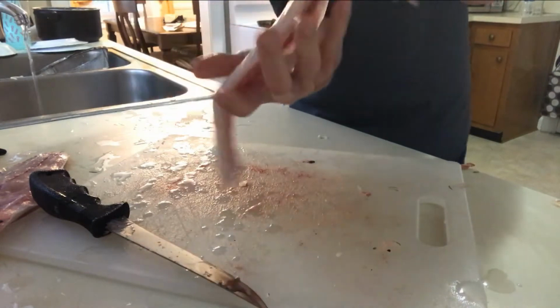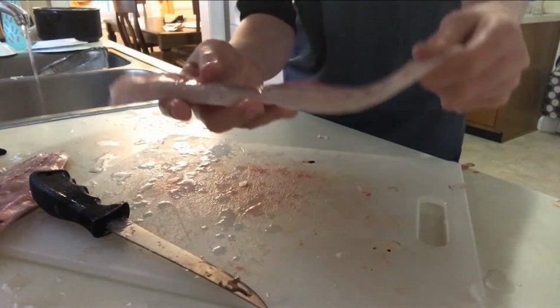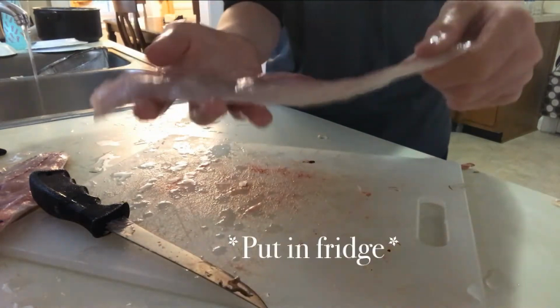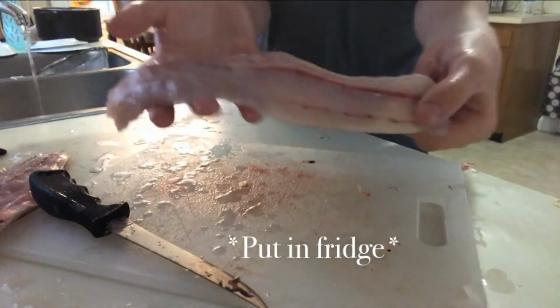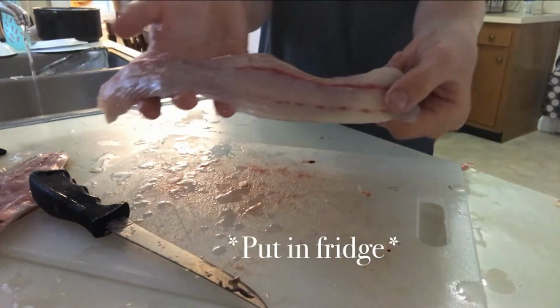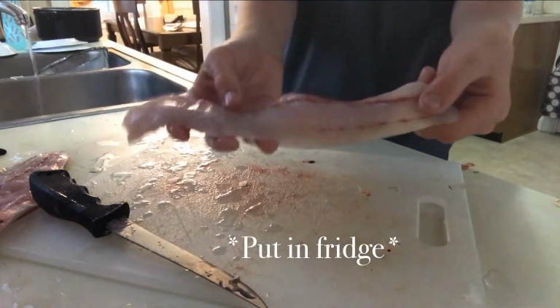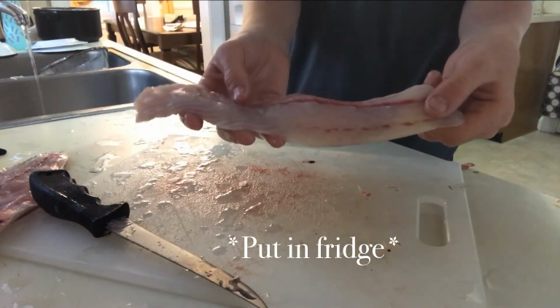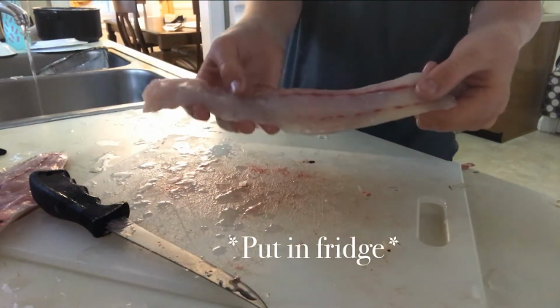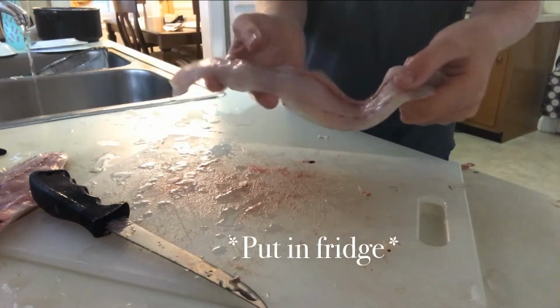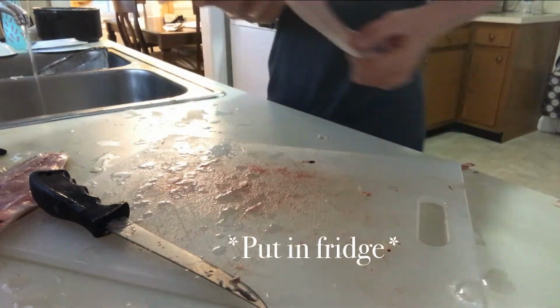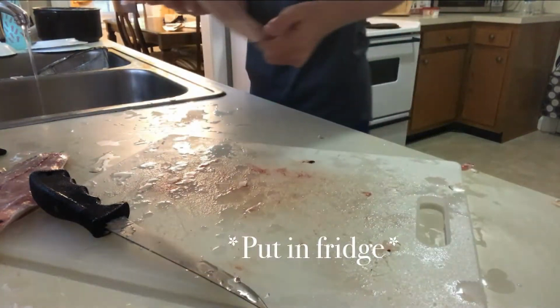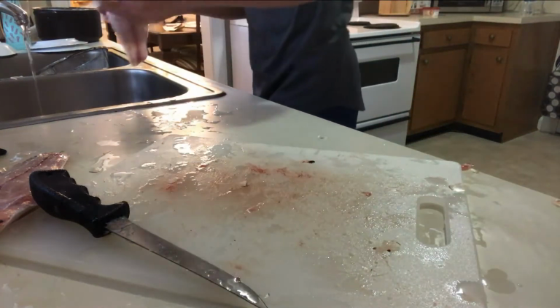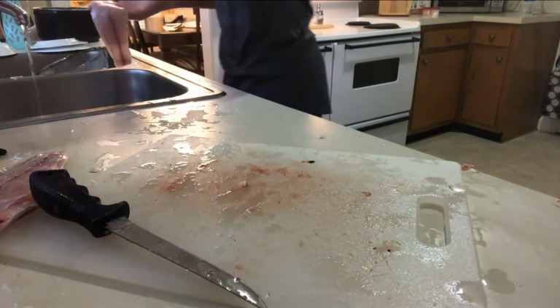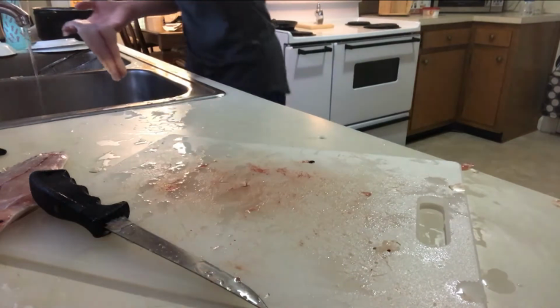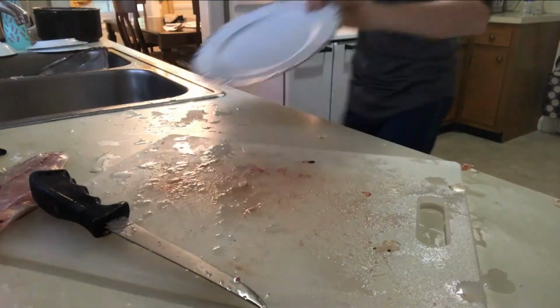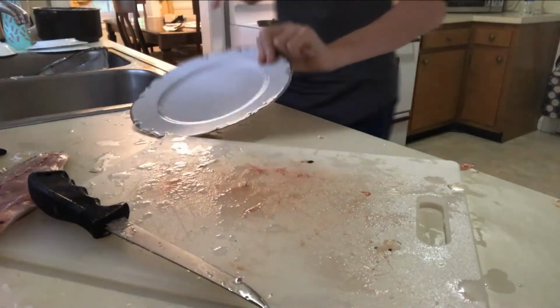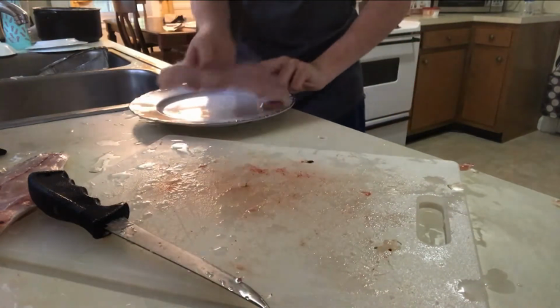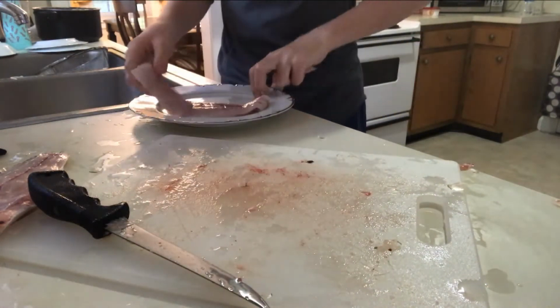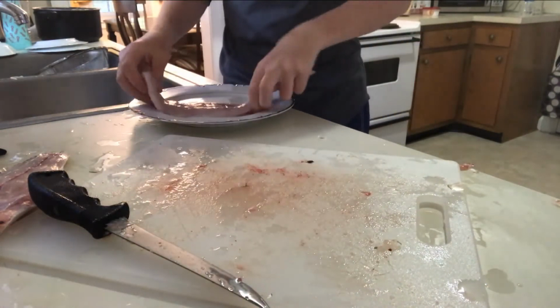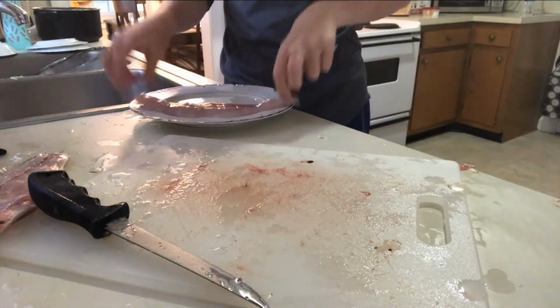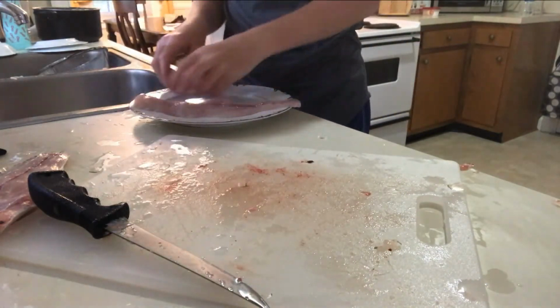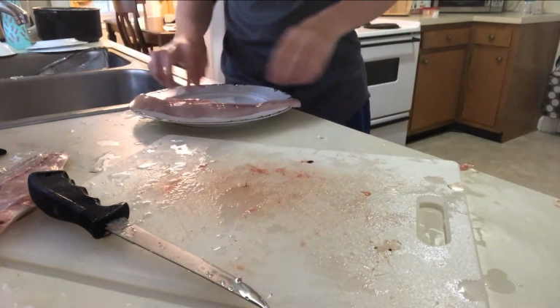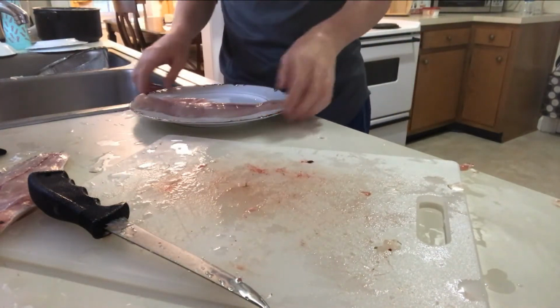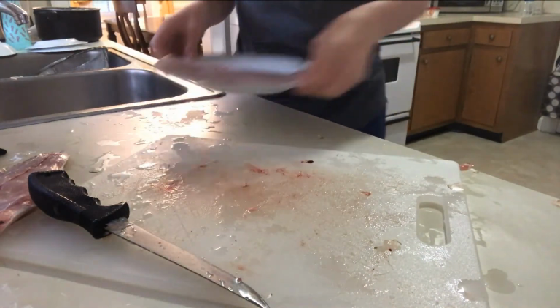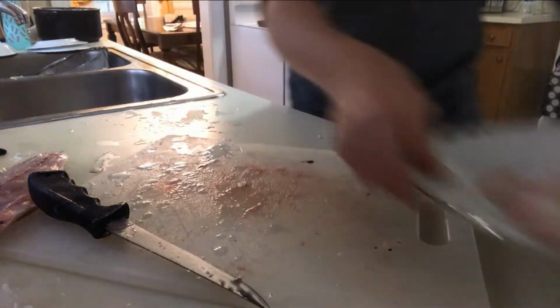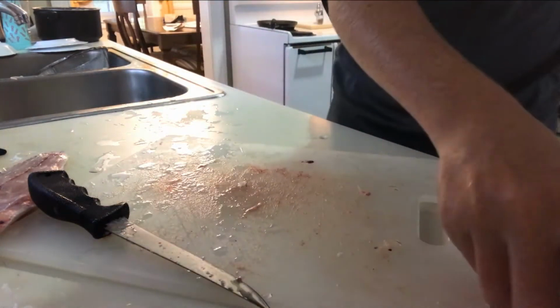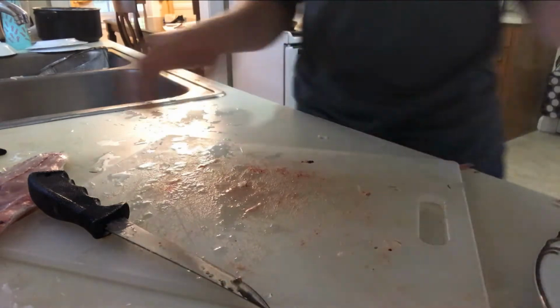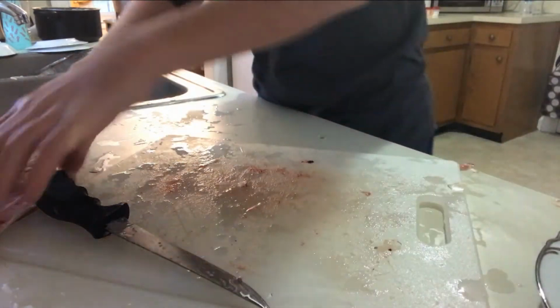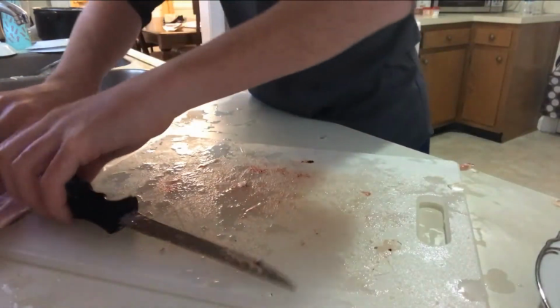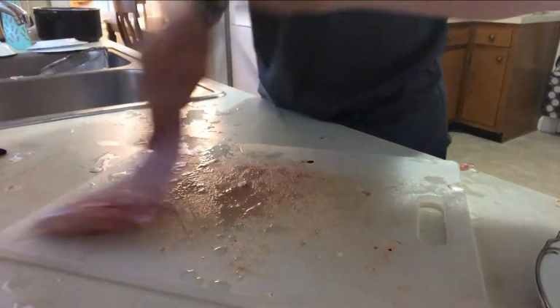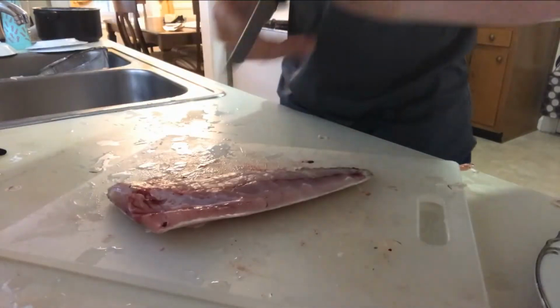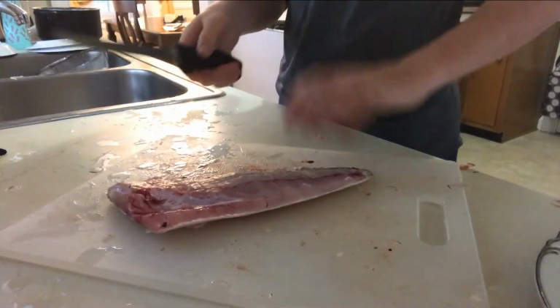Now, put this in the fridge until you're ready to cook it up. Now, to do the next one.